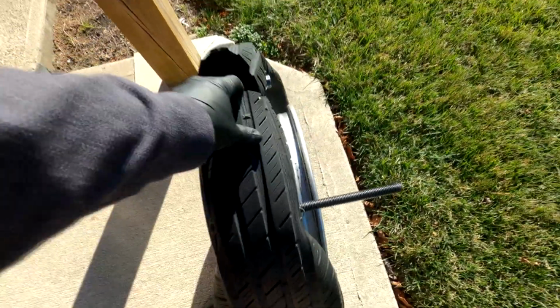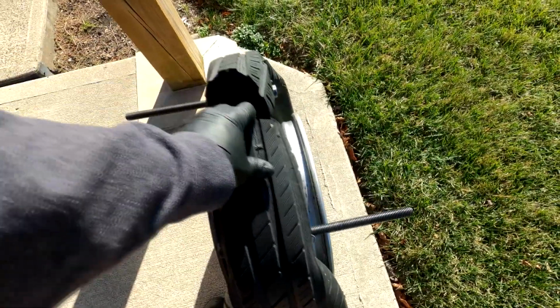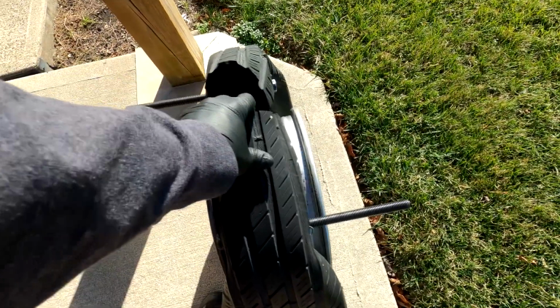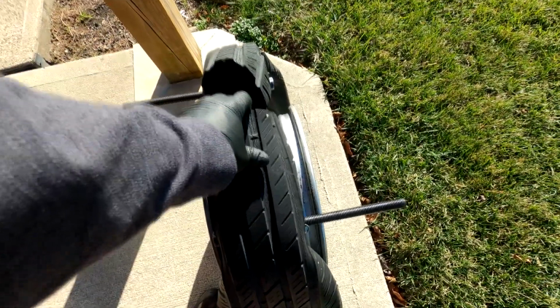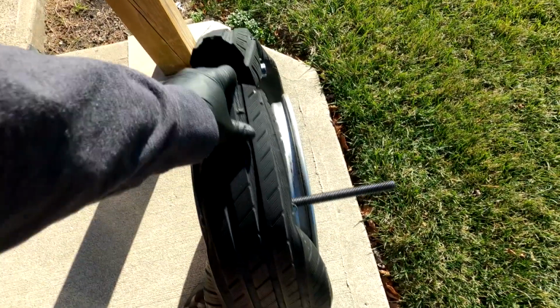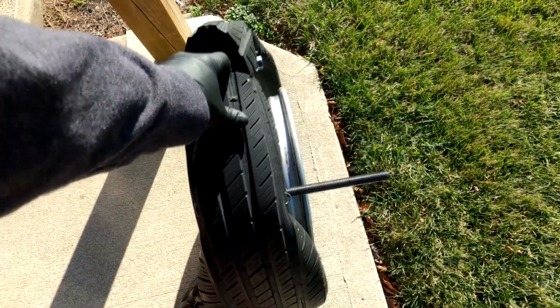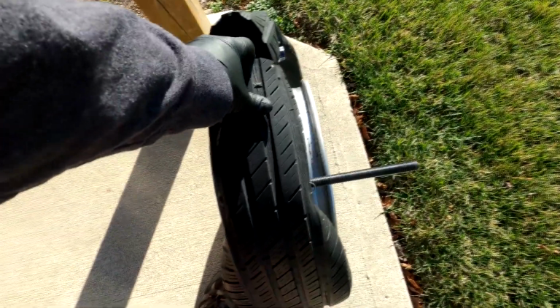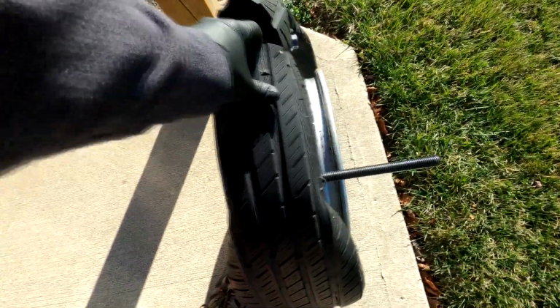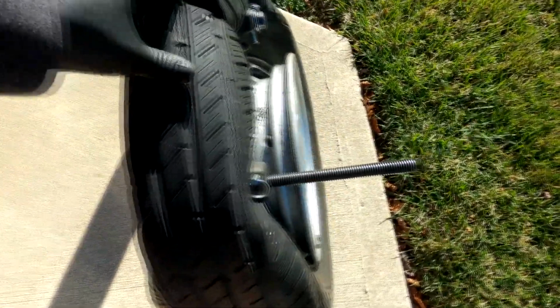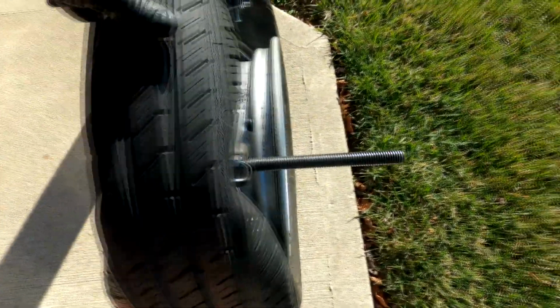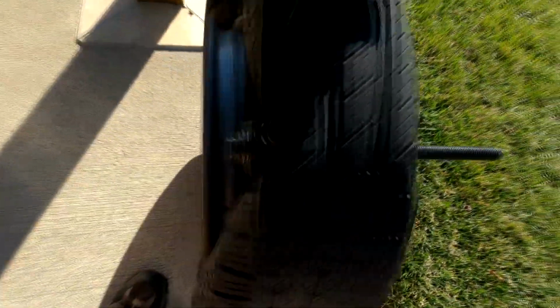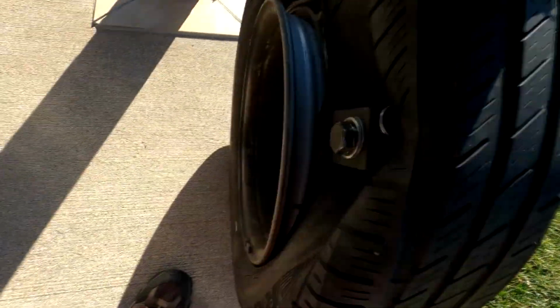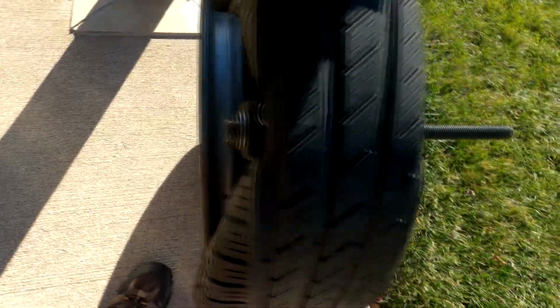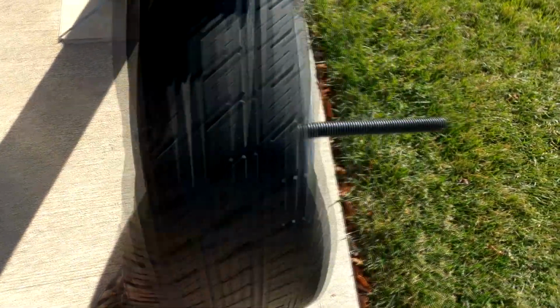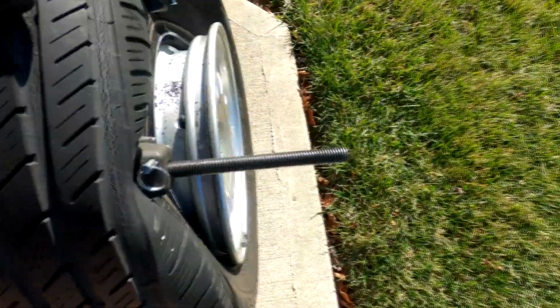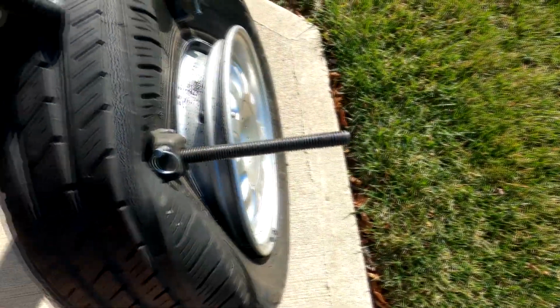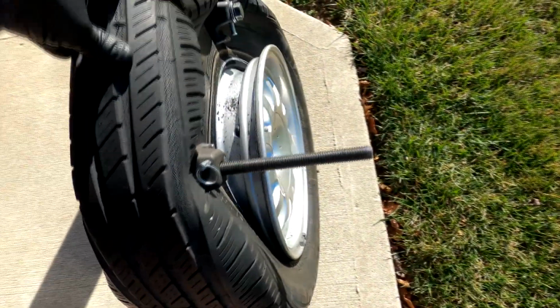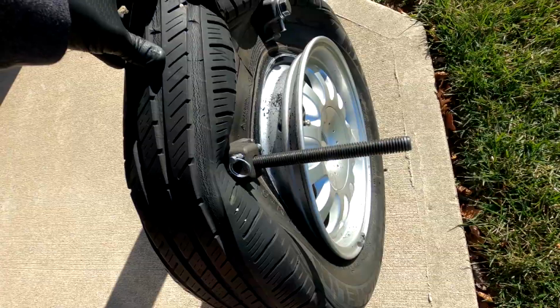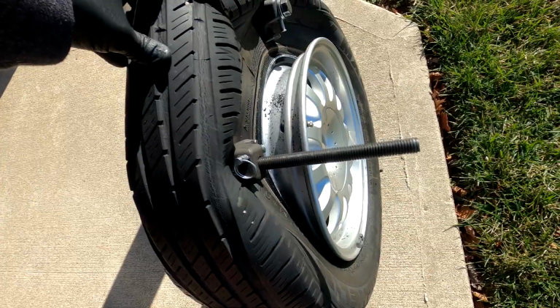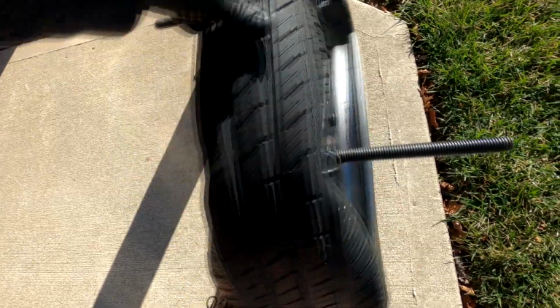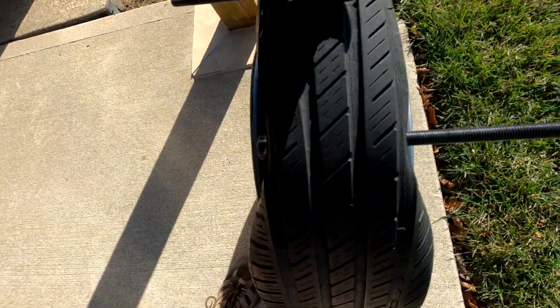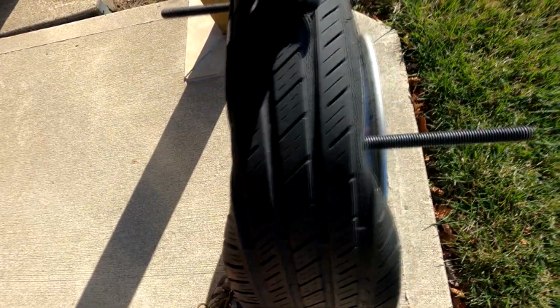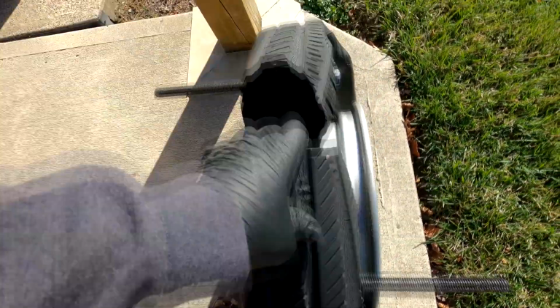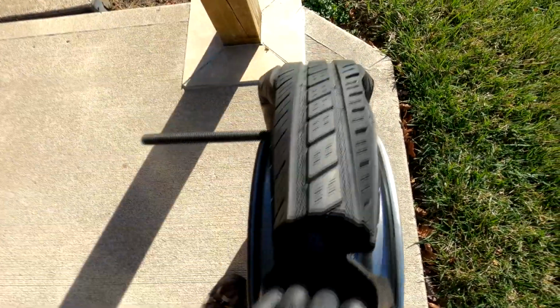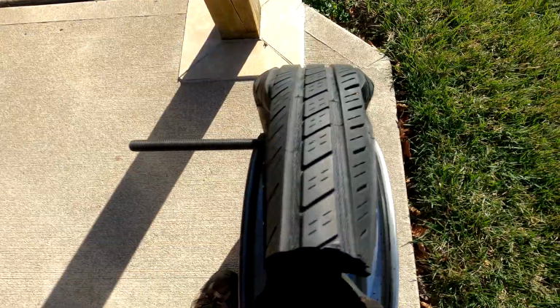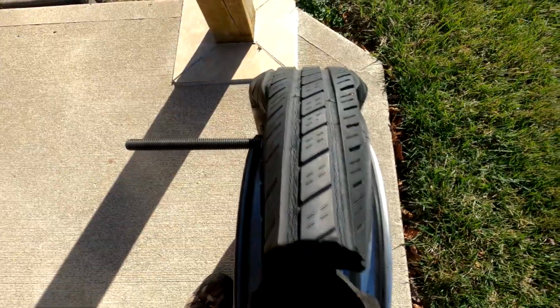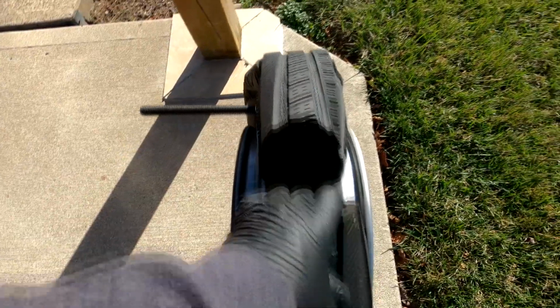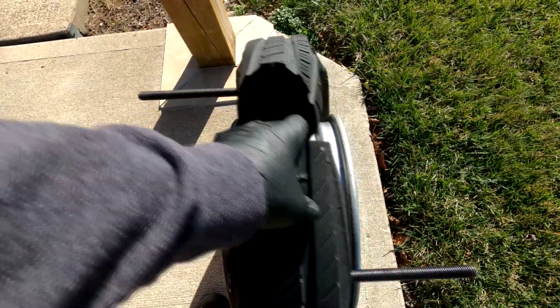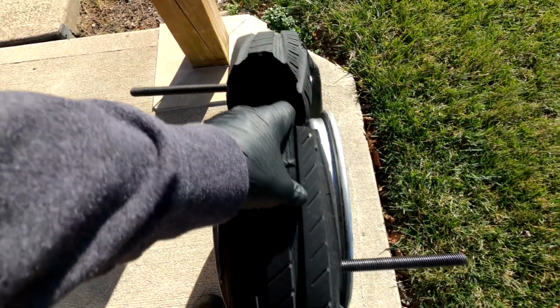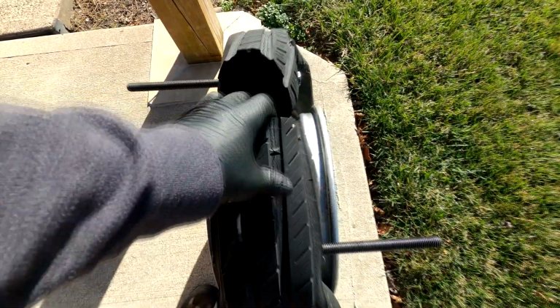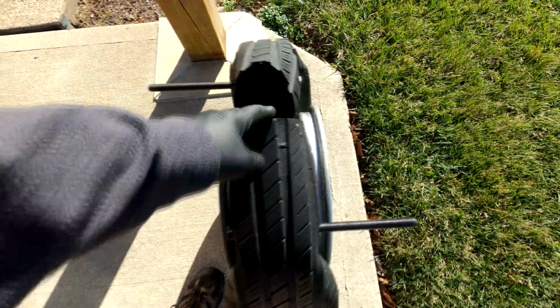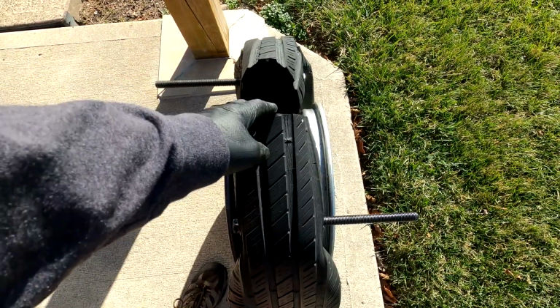This was very quick and easy. Drill holes on both sides of the tire, put the spring compressor through, and you're good to go. It's really quick. I hope this is helpful.